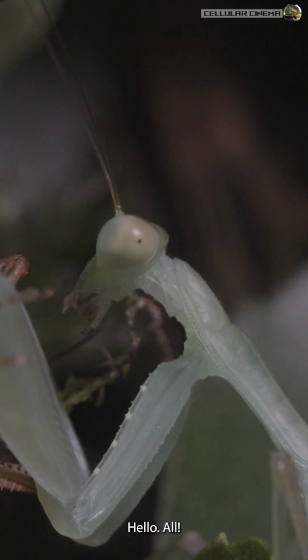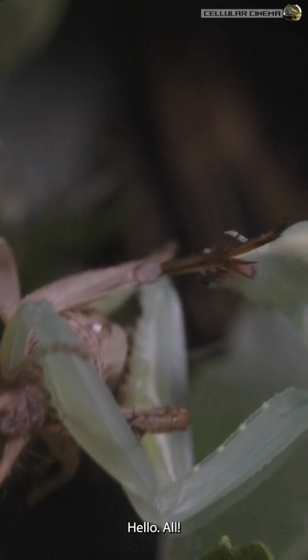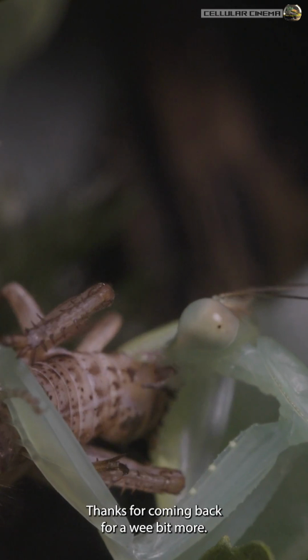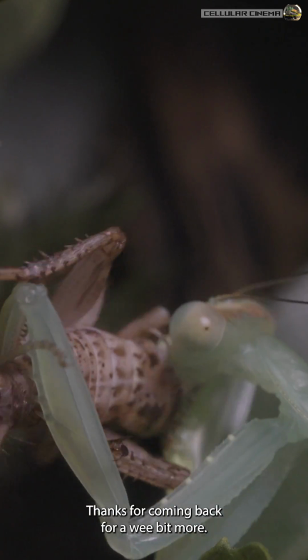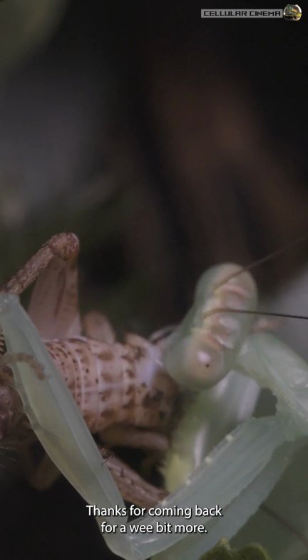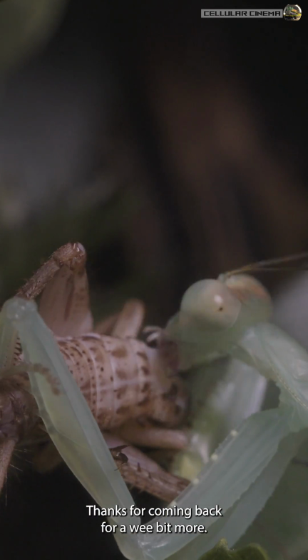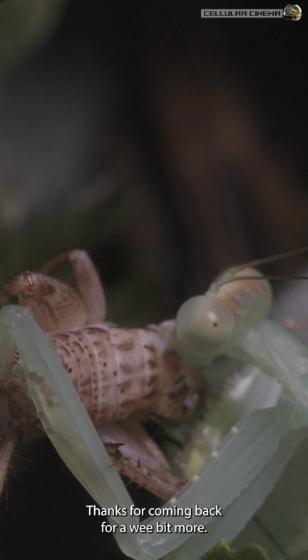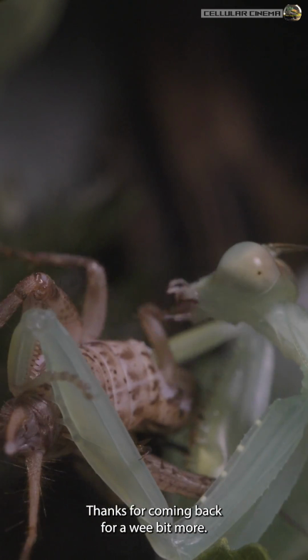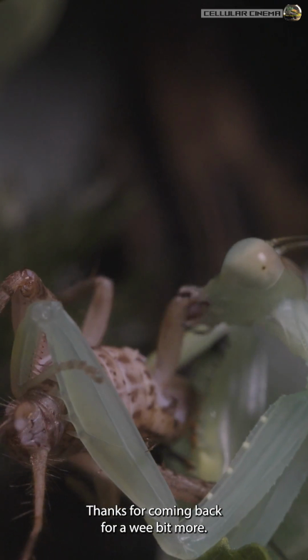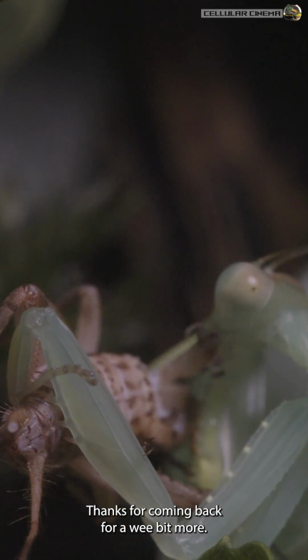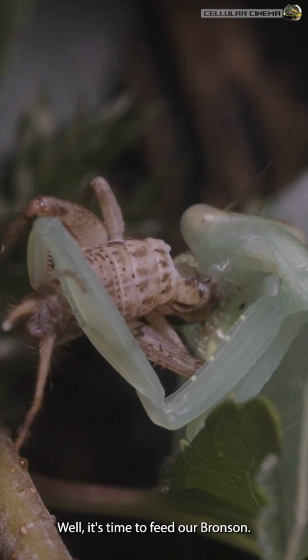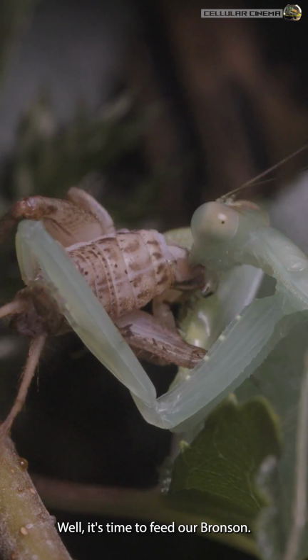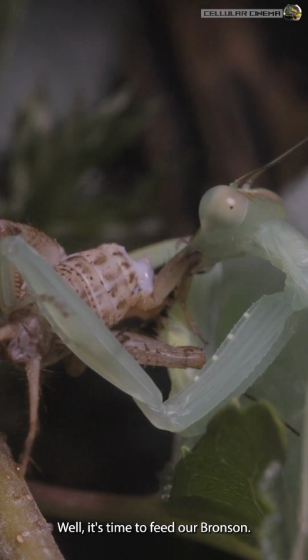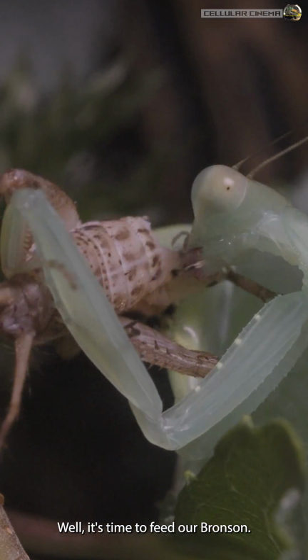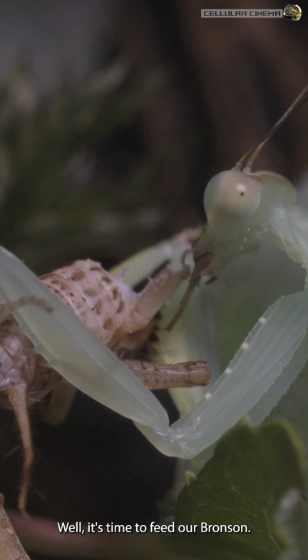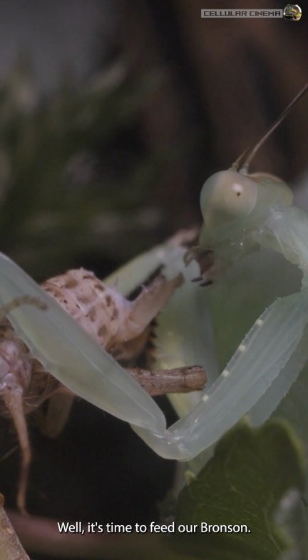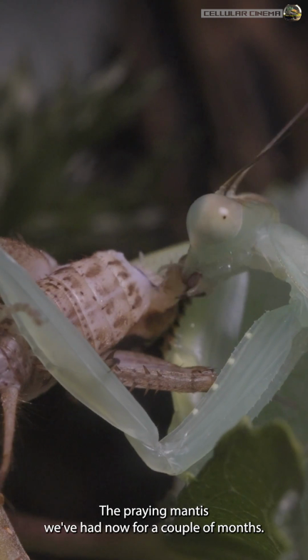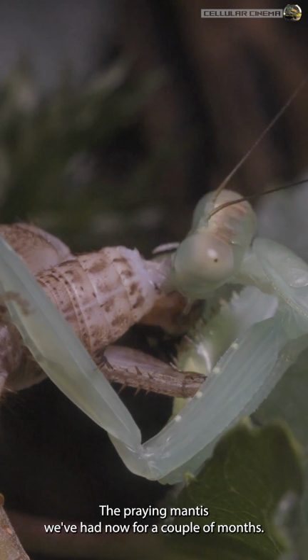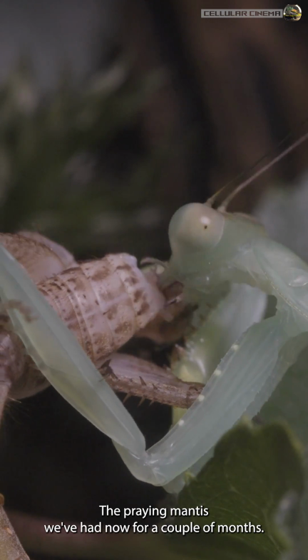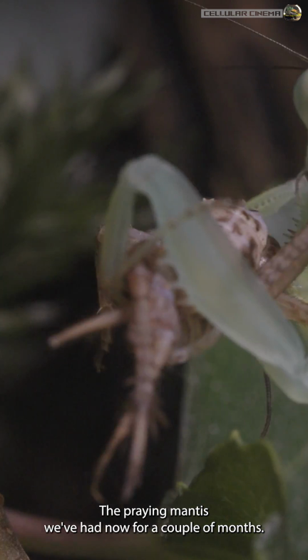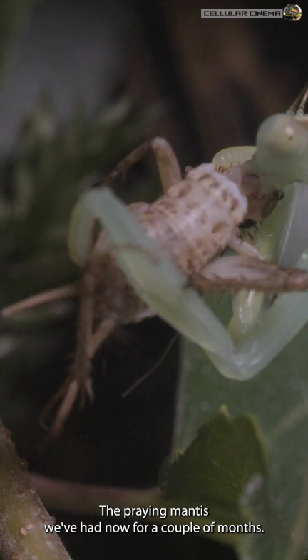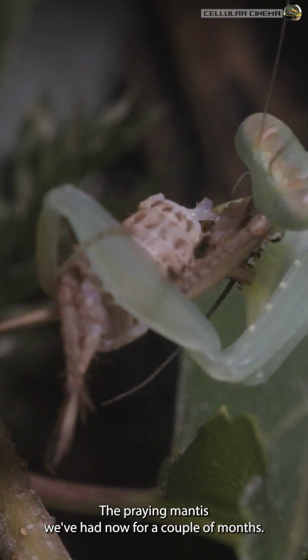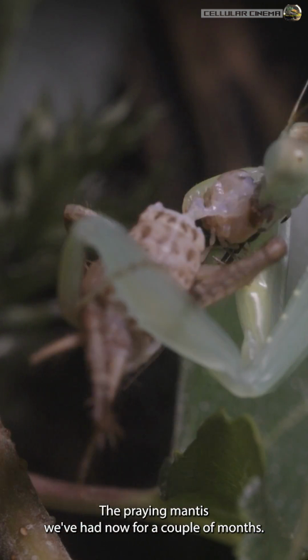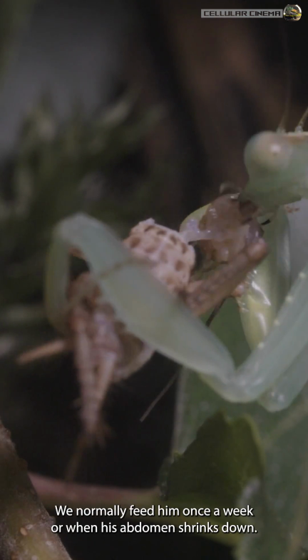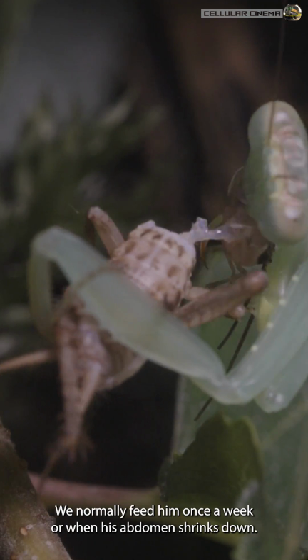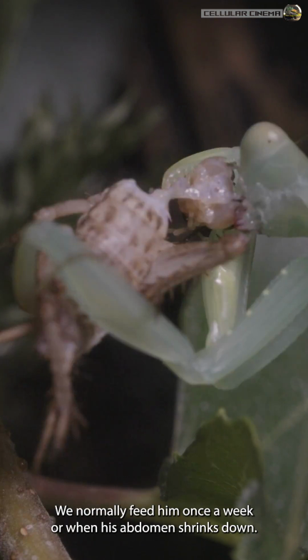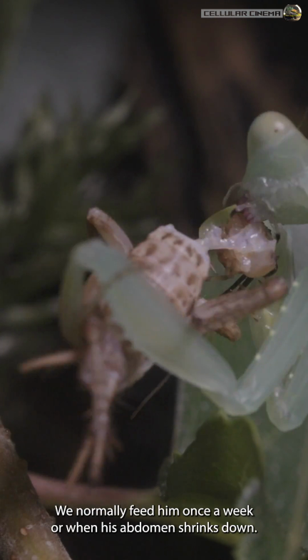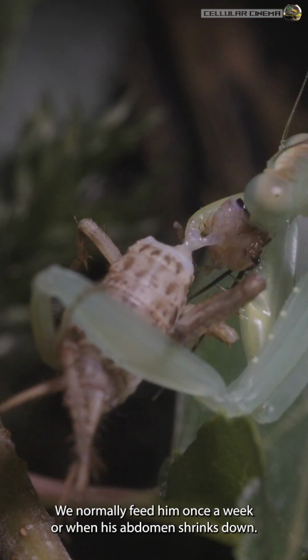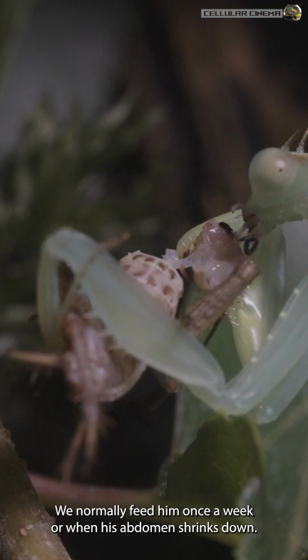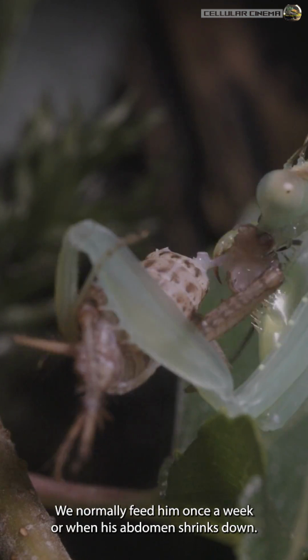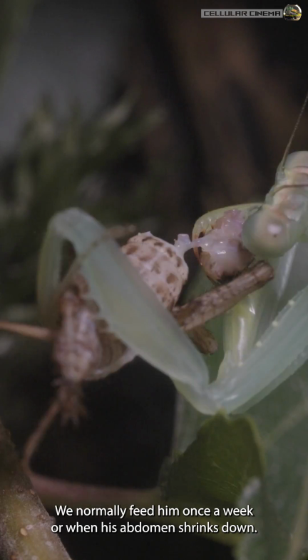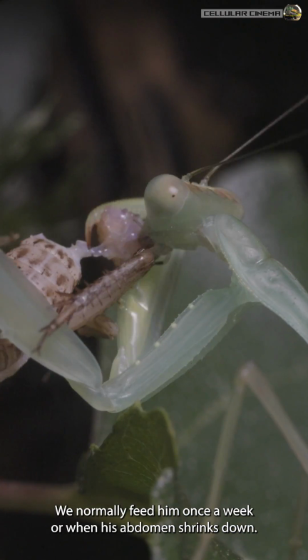Hello, all. Thanks for coming back for a wee bit more. Well, it's time to feed our Bronson, the praying mantis we've had now for a couple of months. We normally feed him once a week or when his abdomen shrinks down.